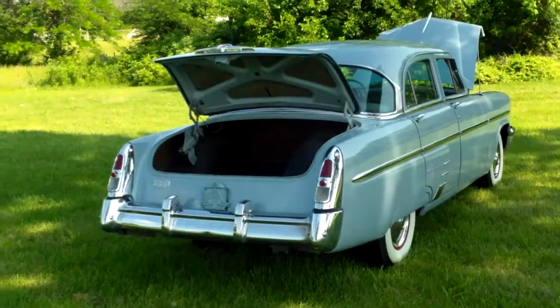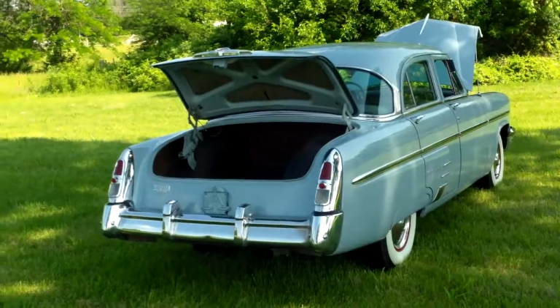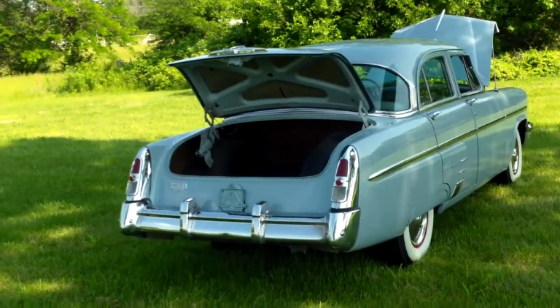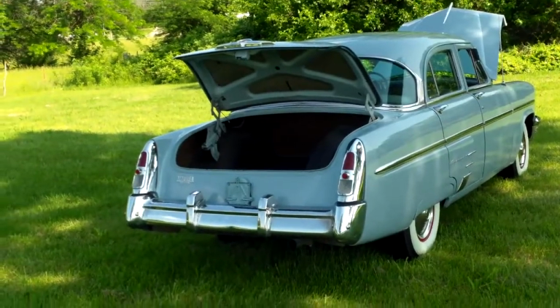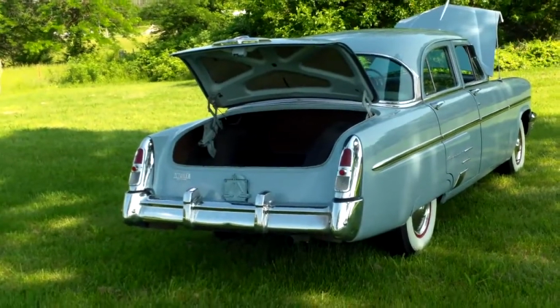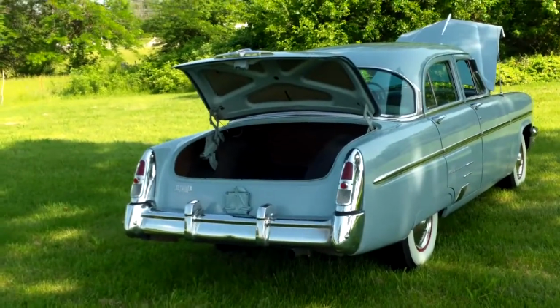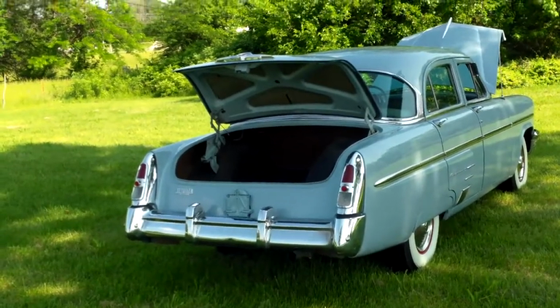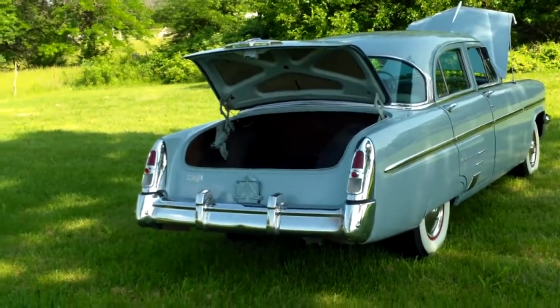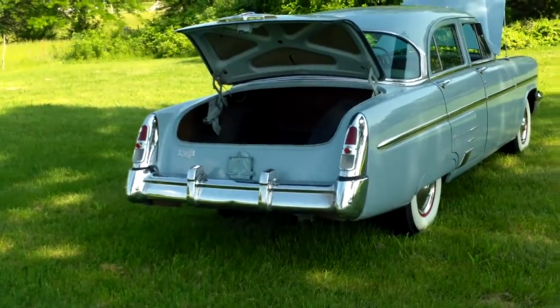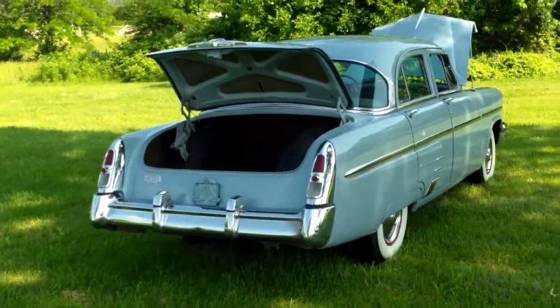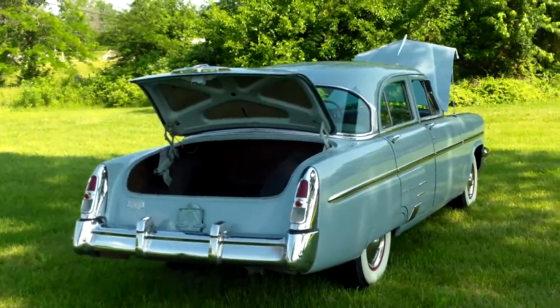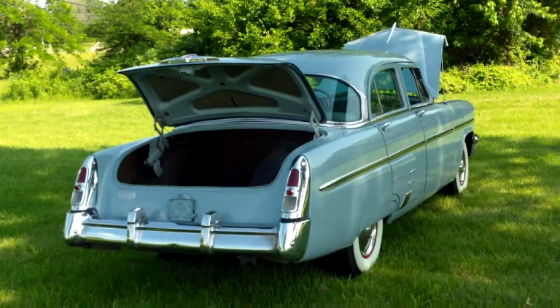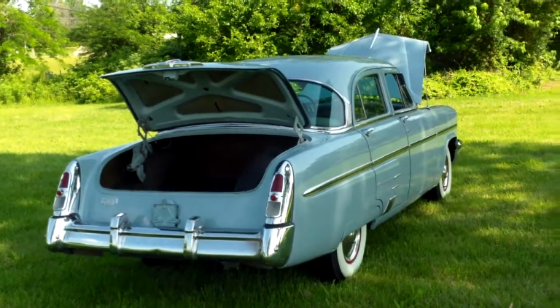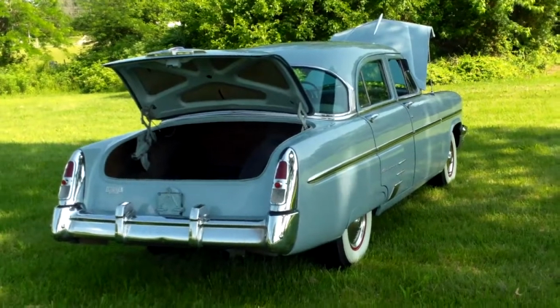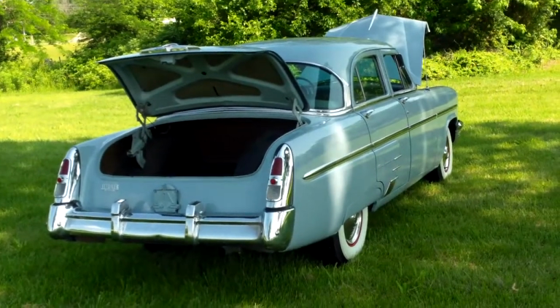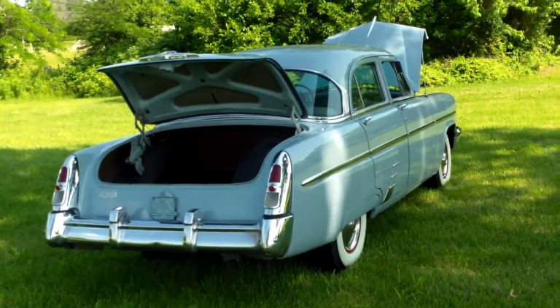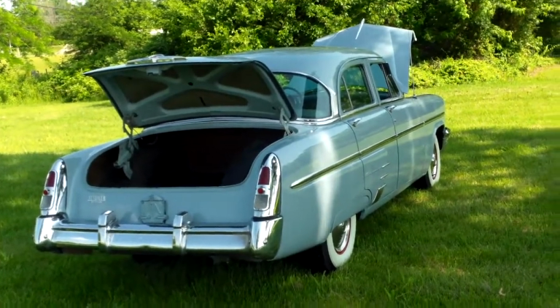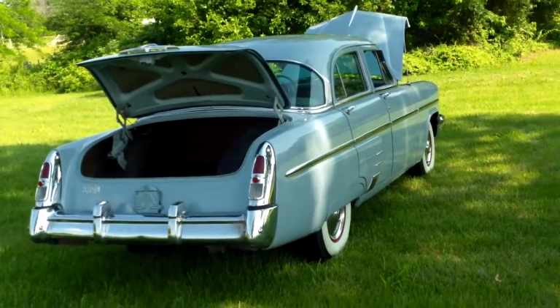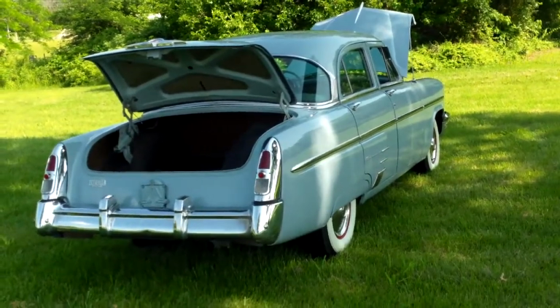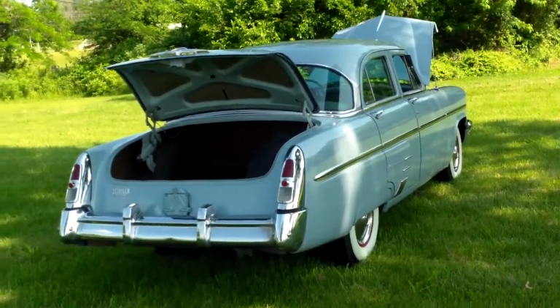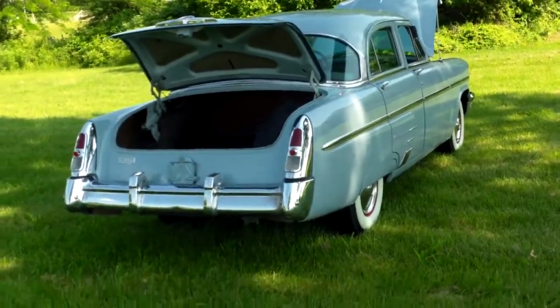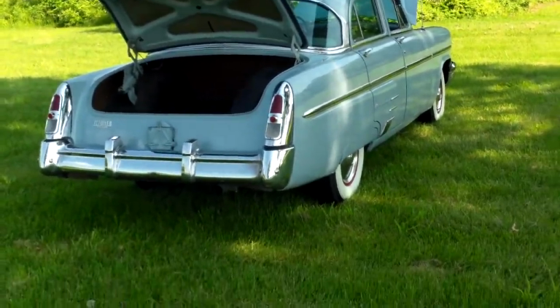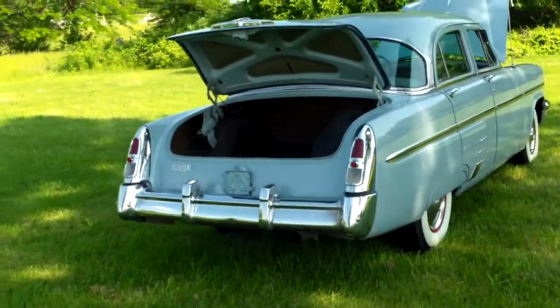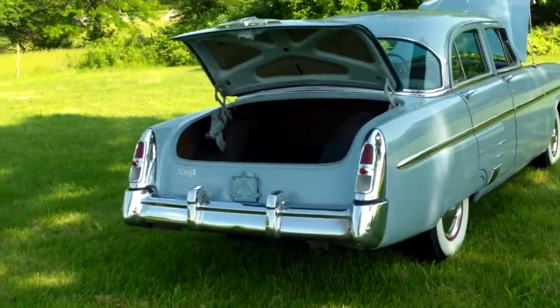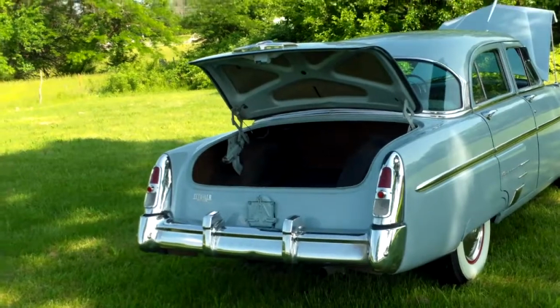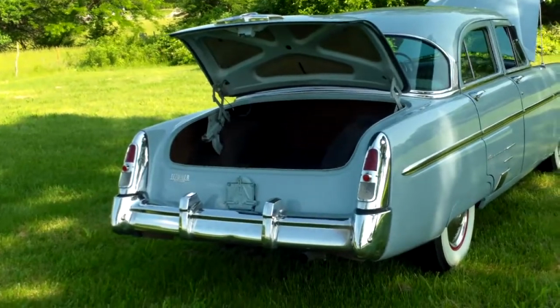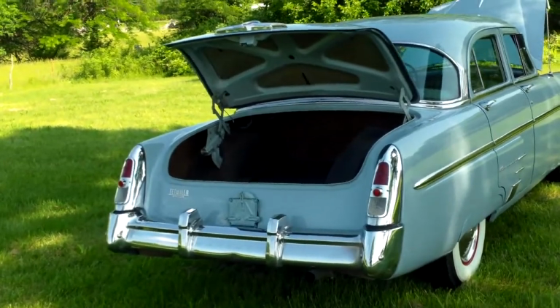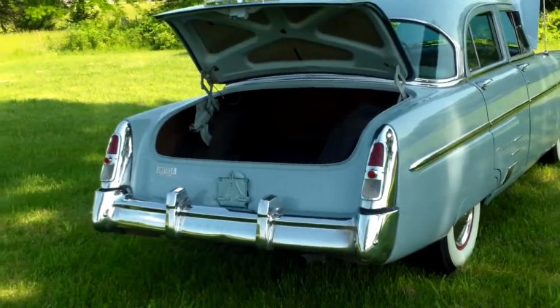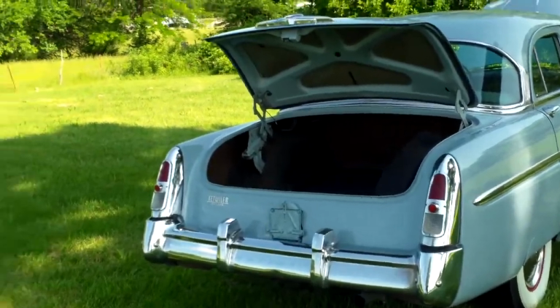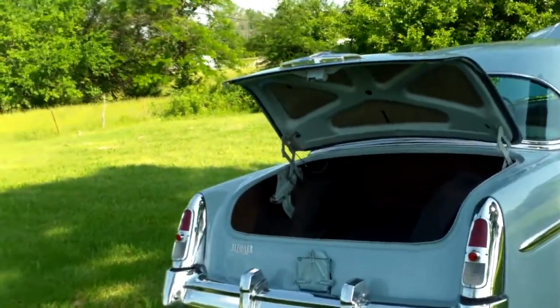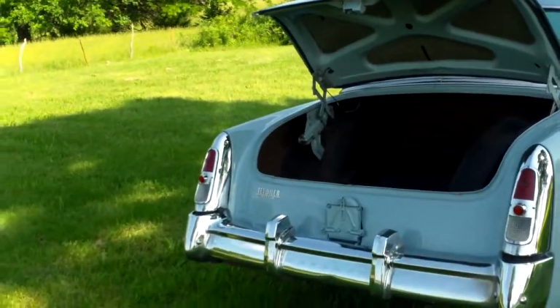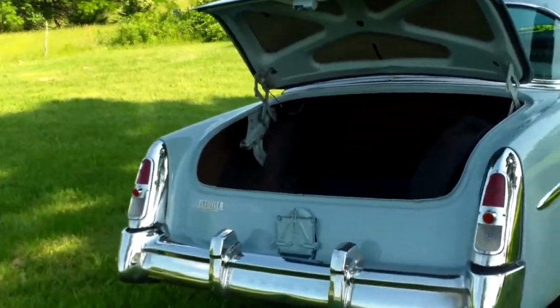We're going to take another look at the 53 Mercury. Looking down the sides, very, very straight. Every piece of chrome looks very nice. It's stainless and all looks good. Full wheel covers, a brand new set of wide white wall tires.